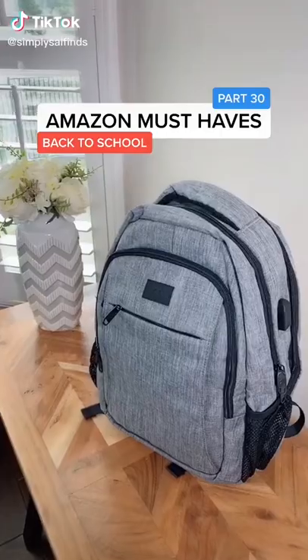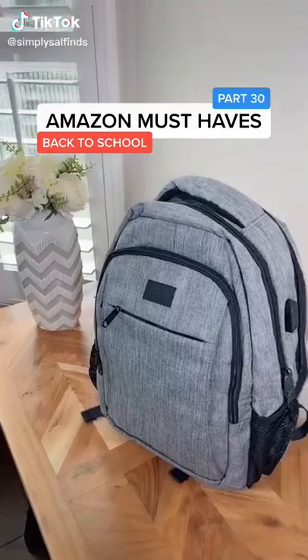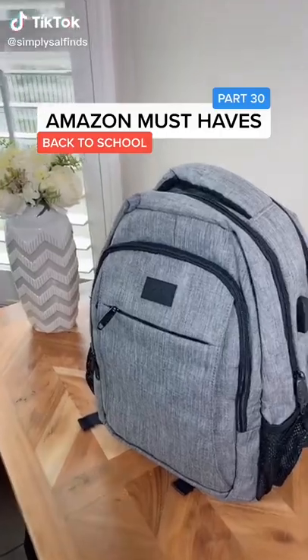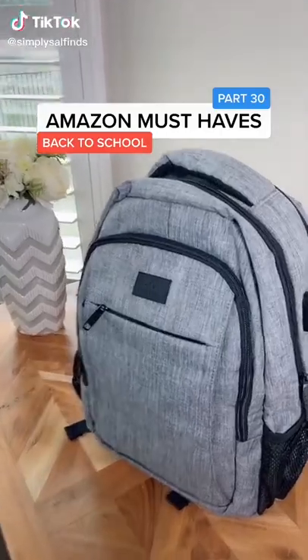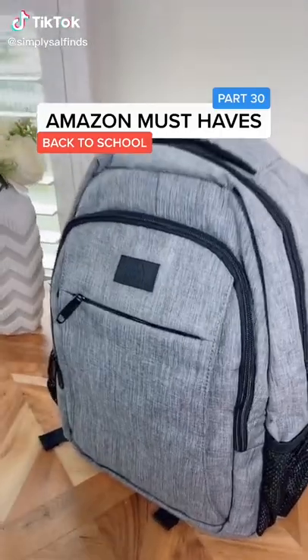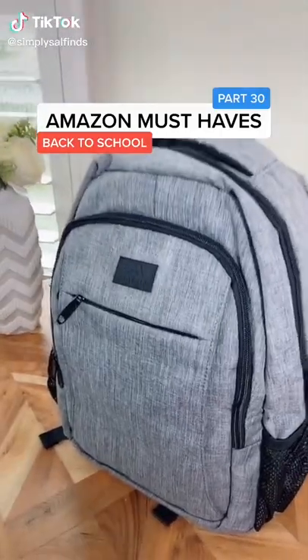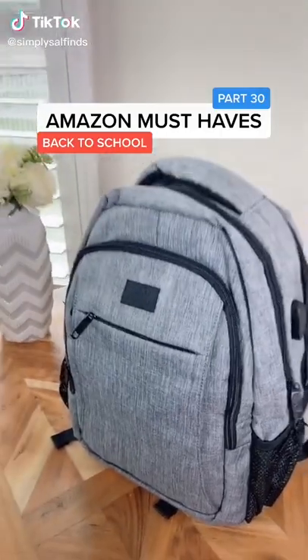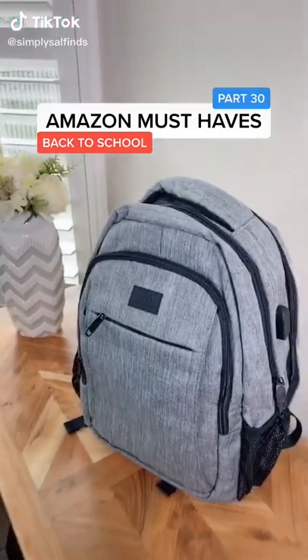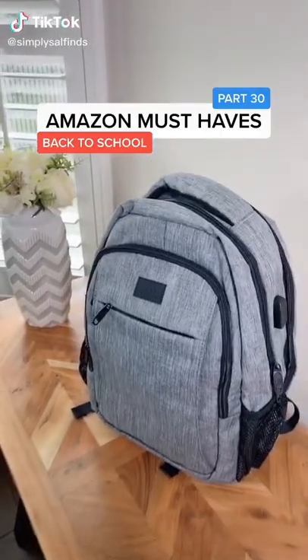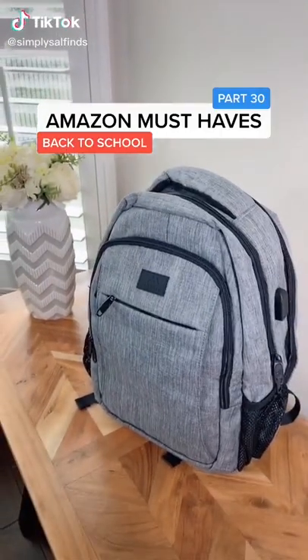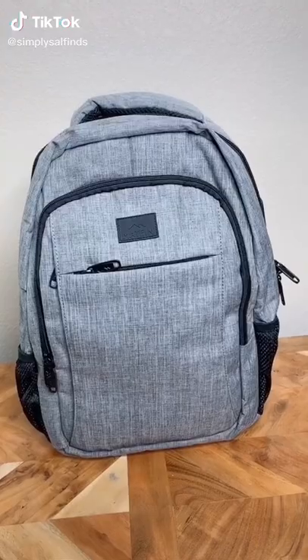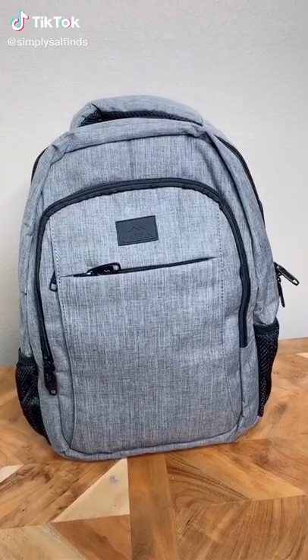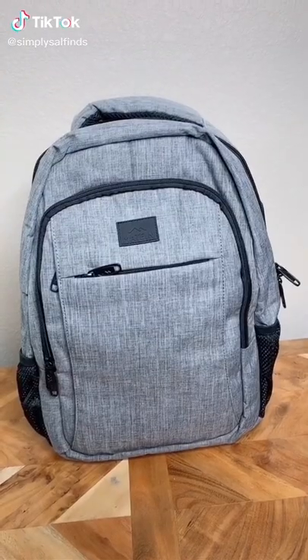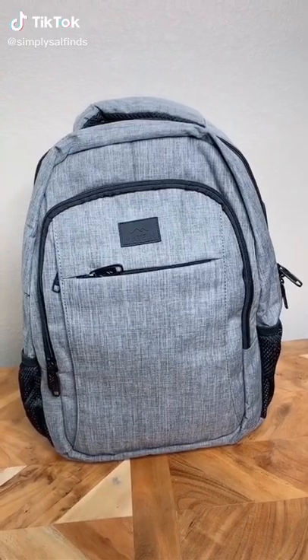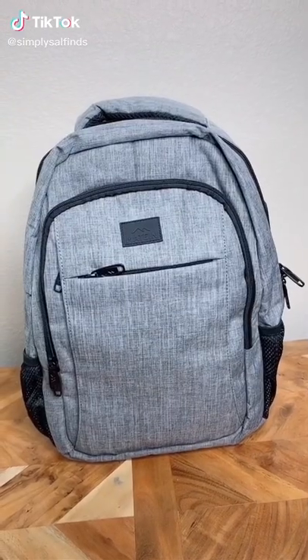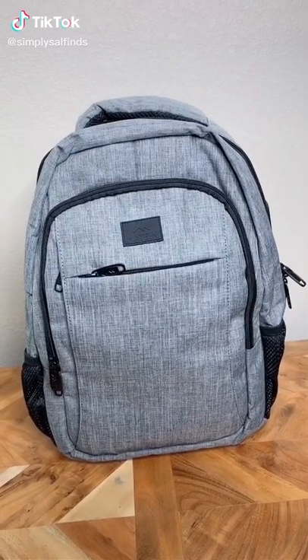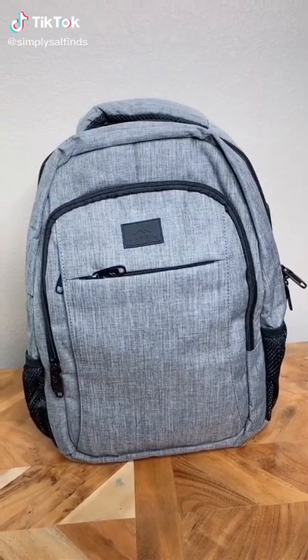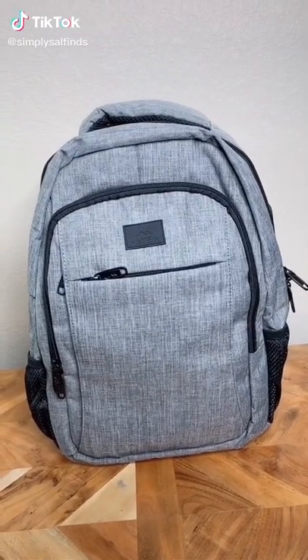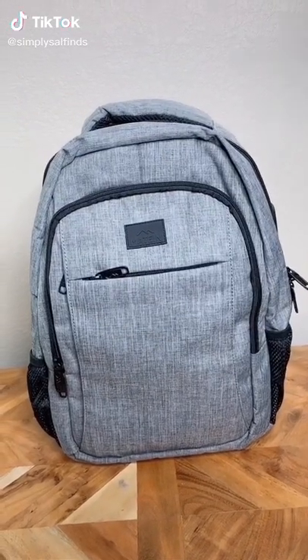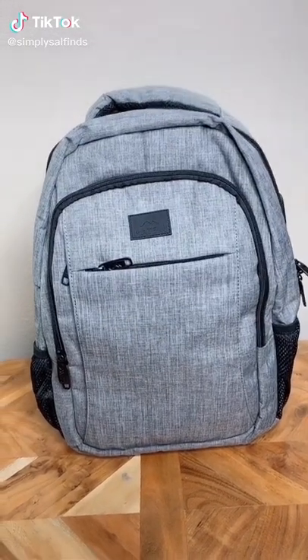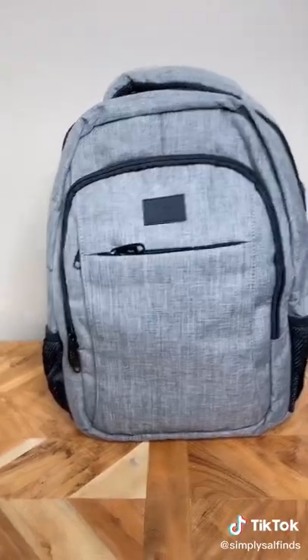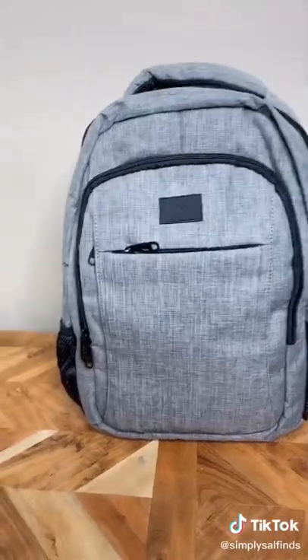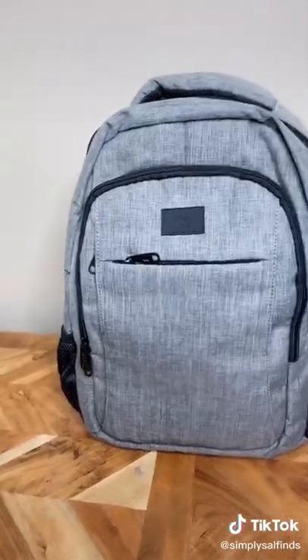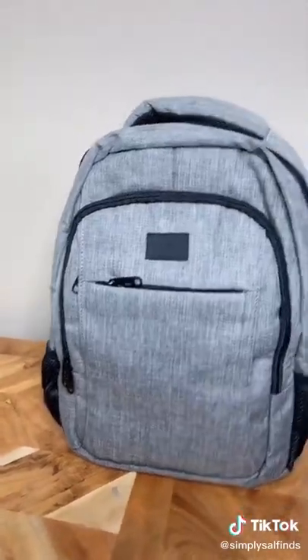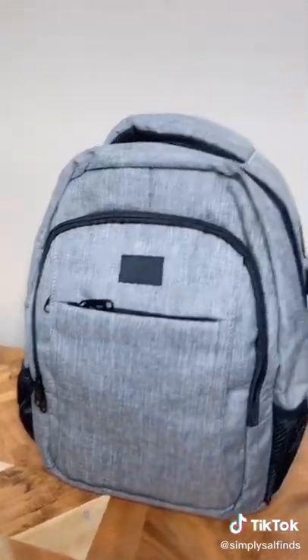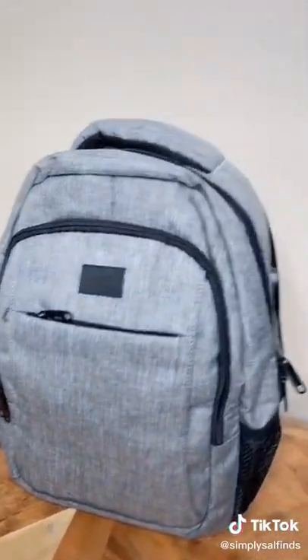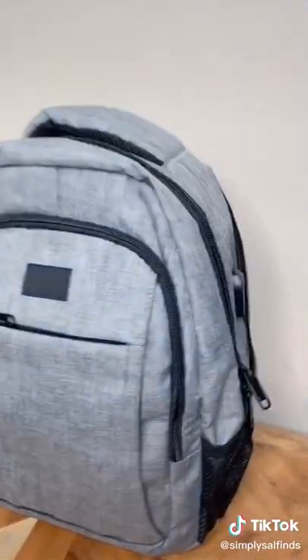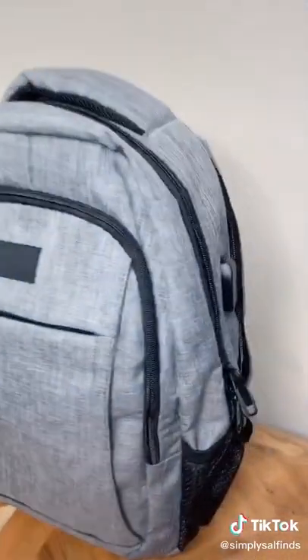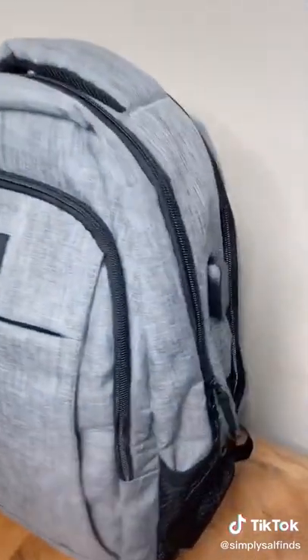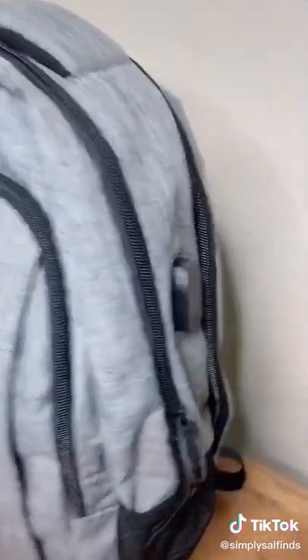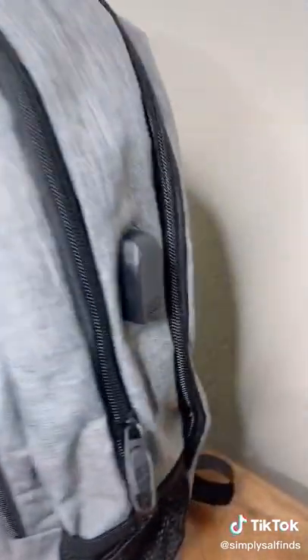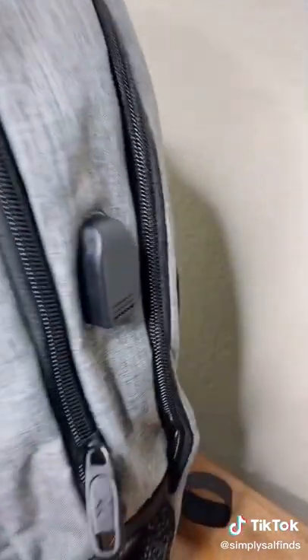Amazon must-haves part 30. This is not your ordinary backpack — it comes equipped with an external USB charge port. Check it out.